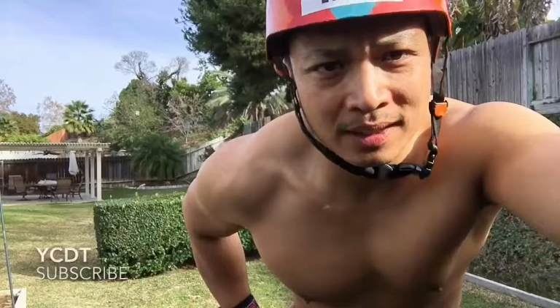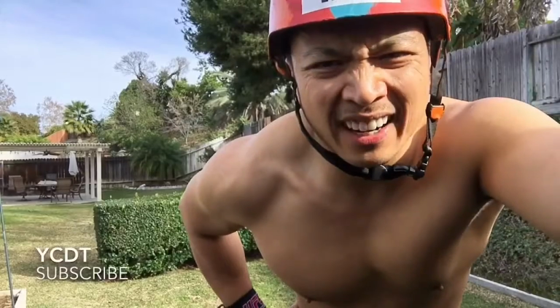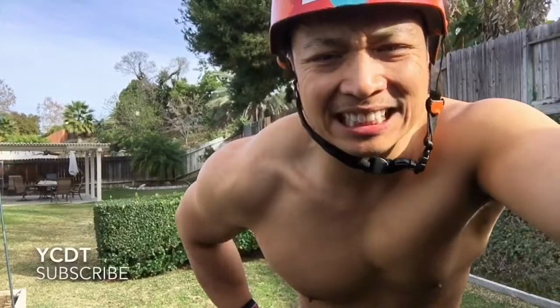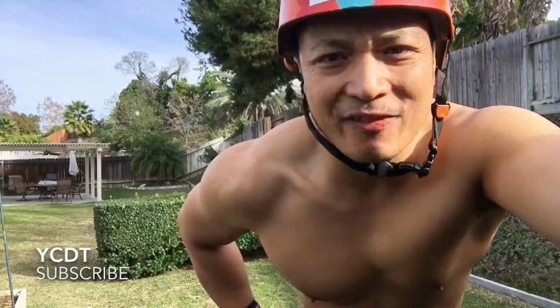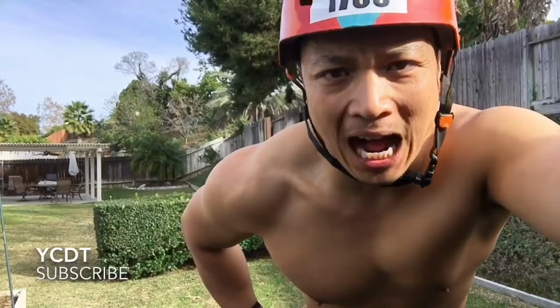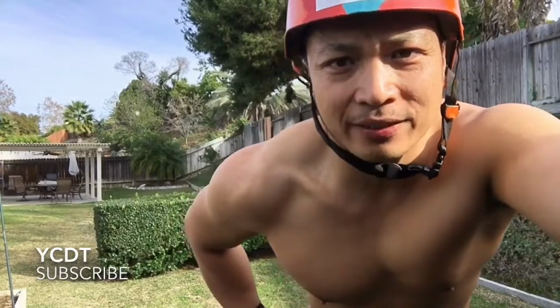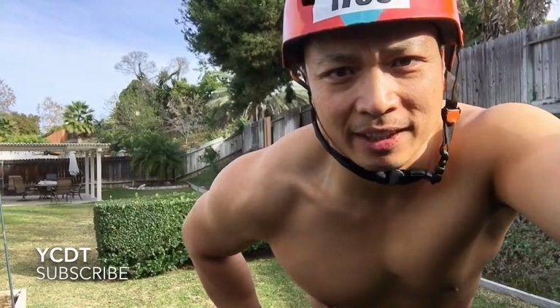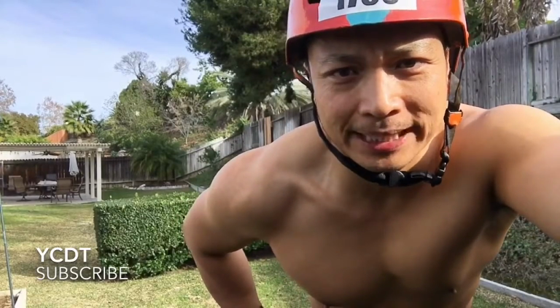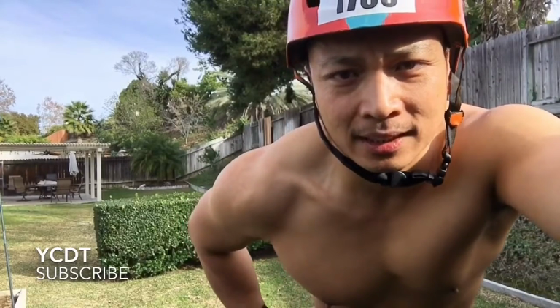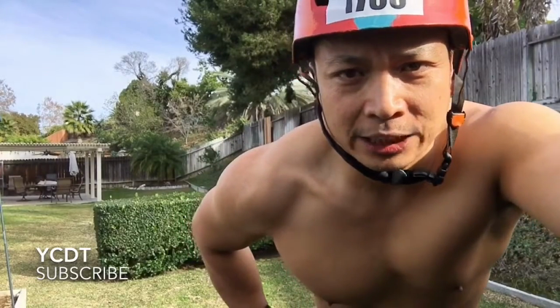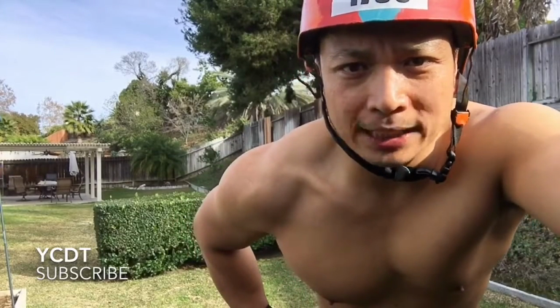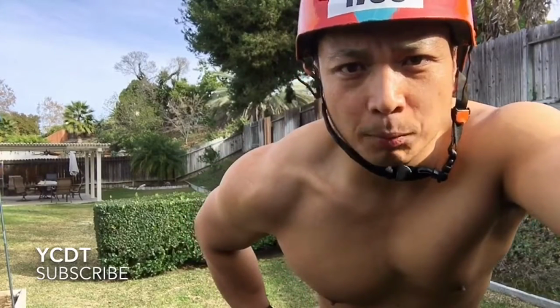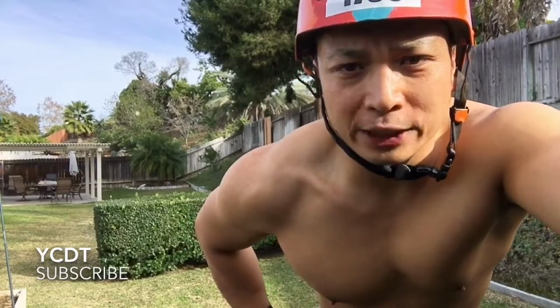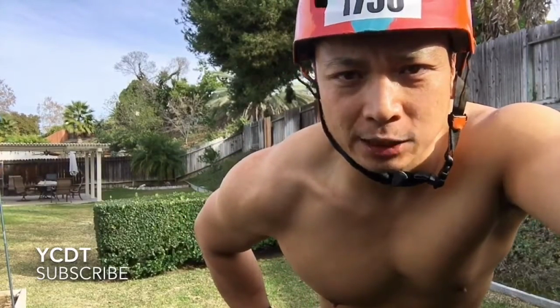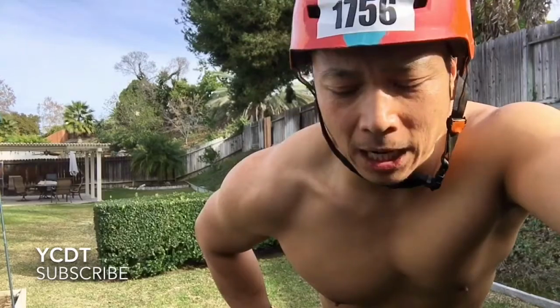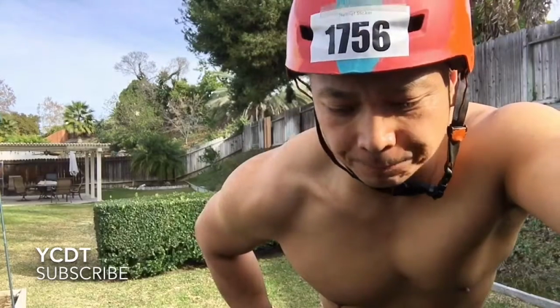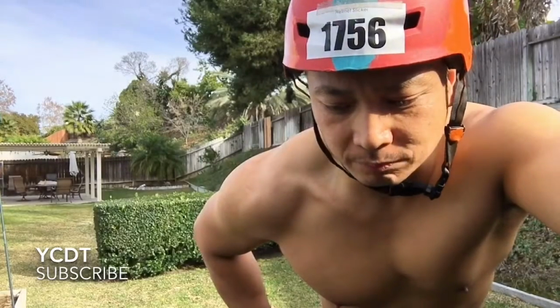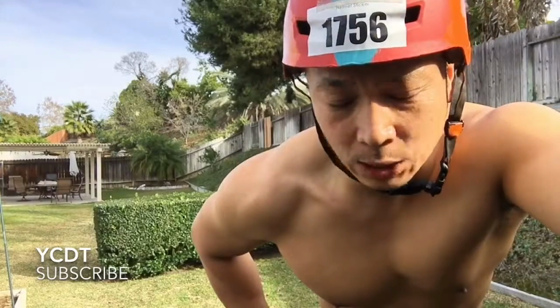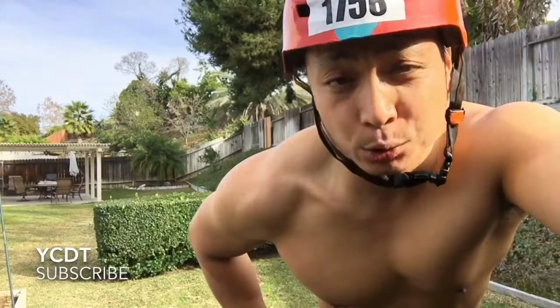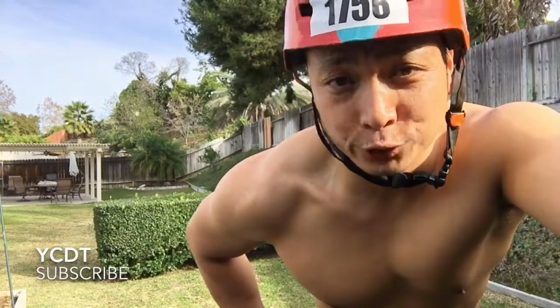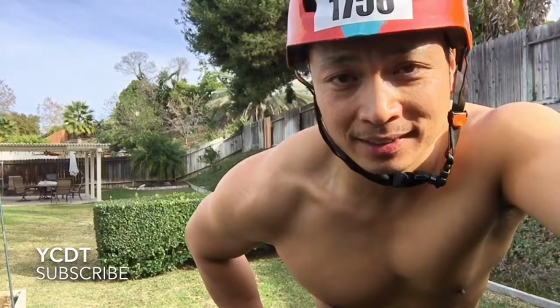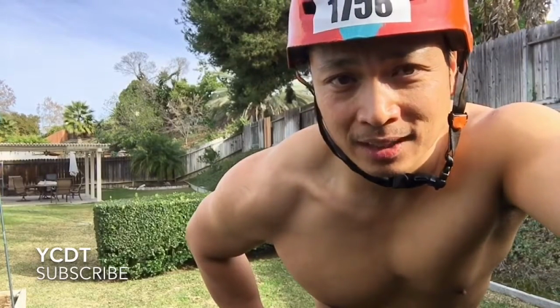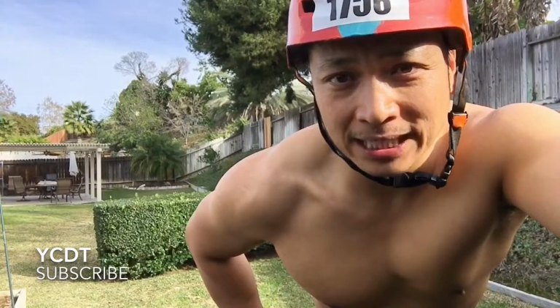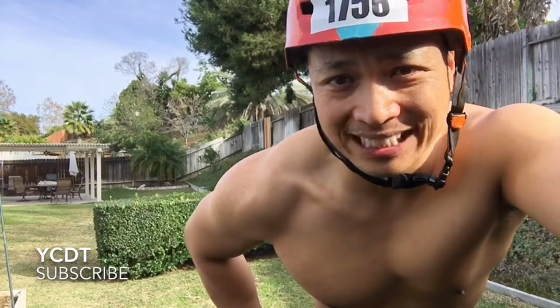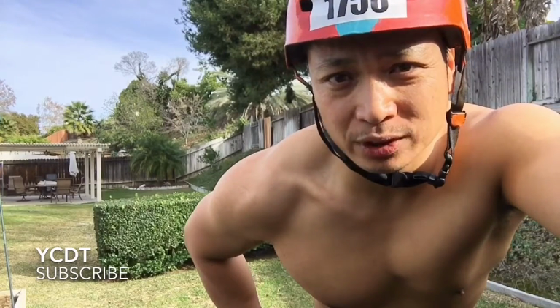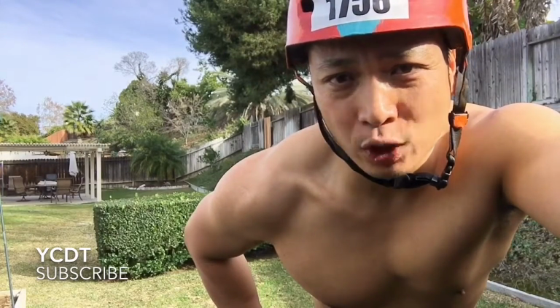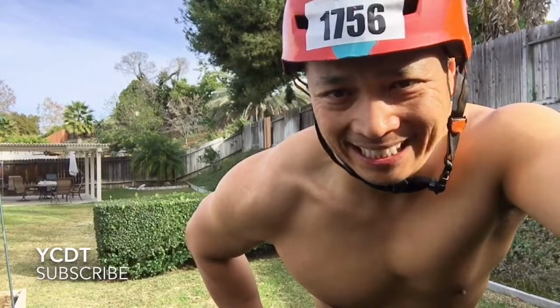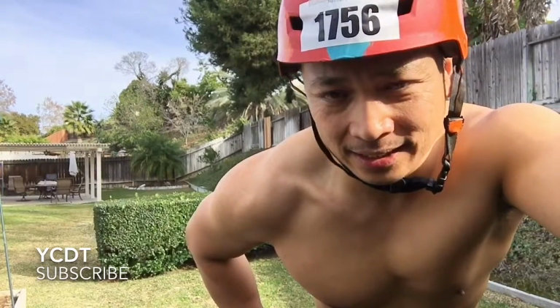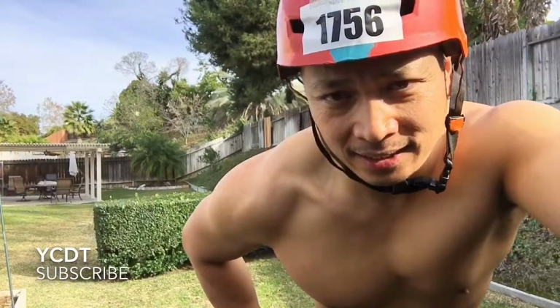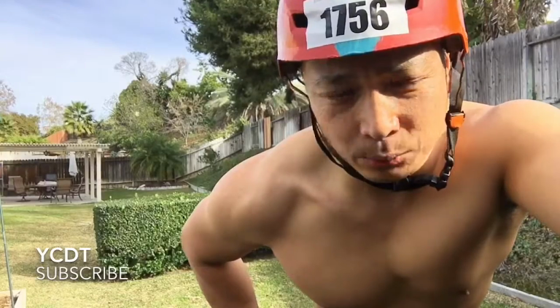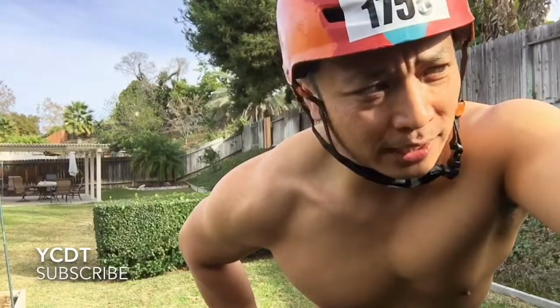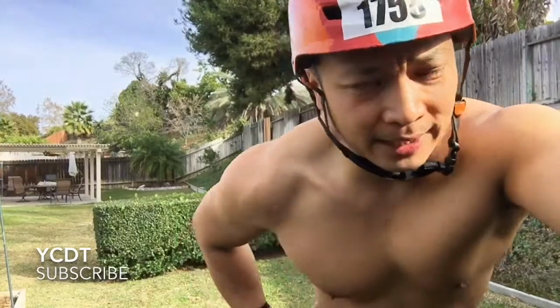All right, this is day five of me transforming, trying to change my body. I weigh 200. I'm probably going to have to get down to 180. This is what it looks like right now.